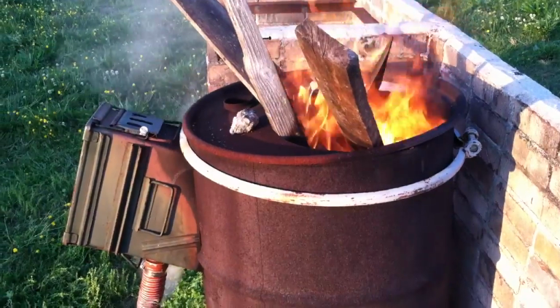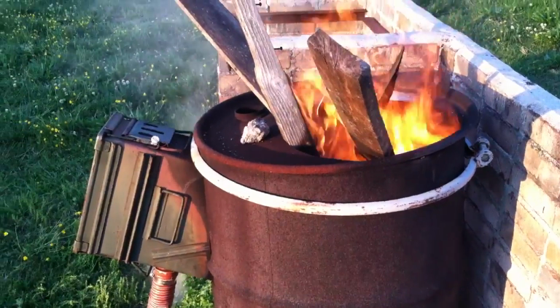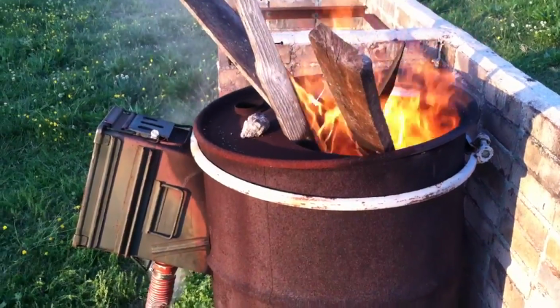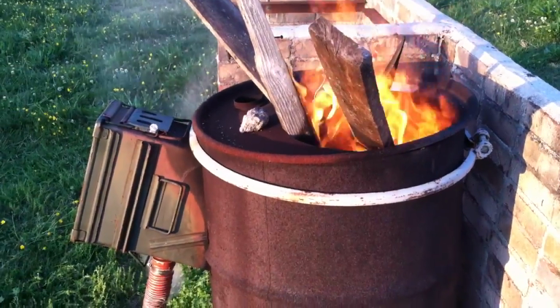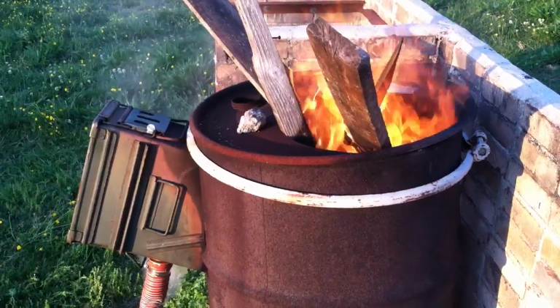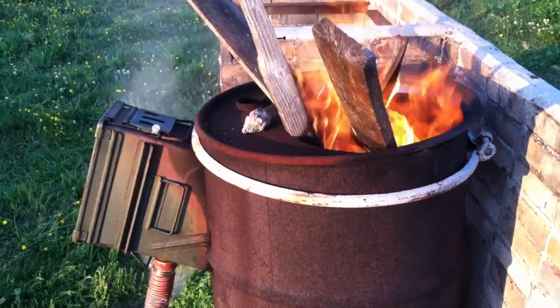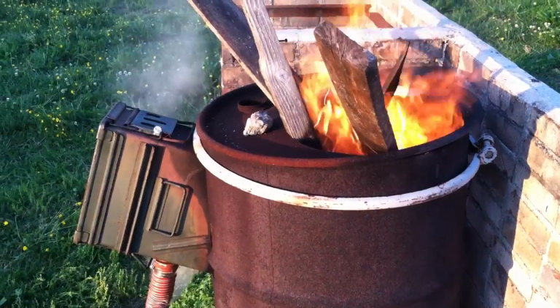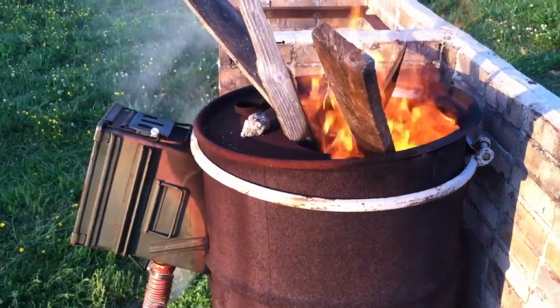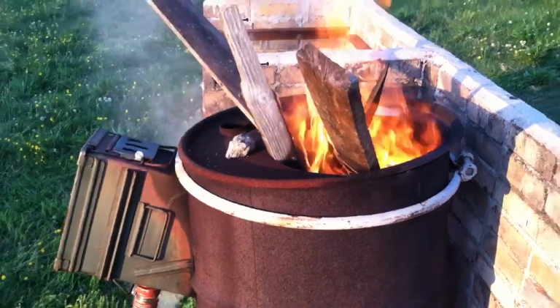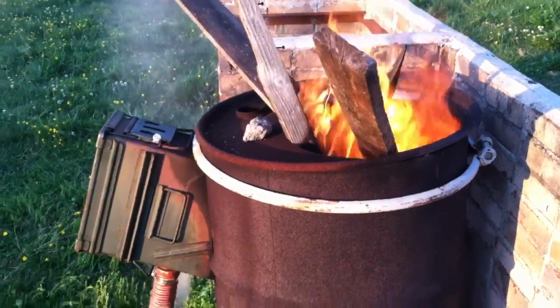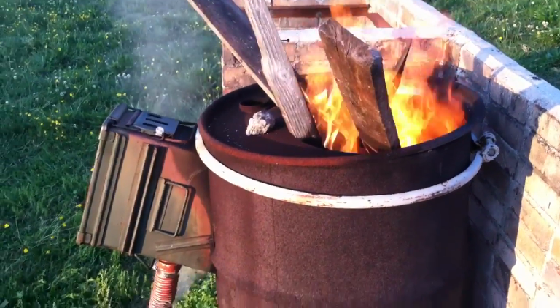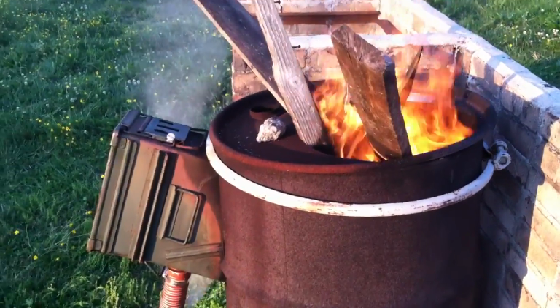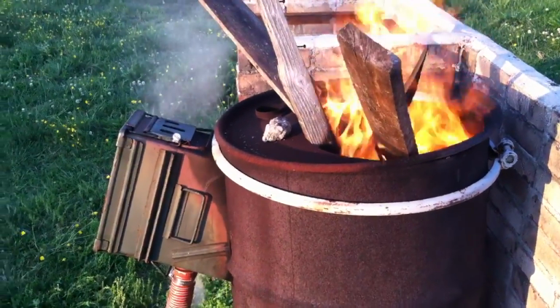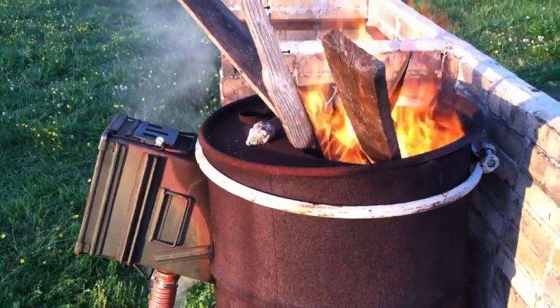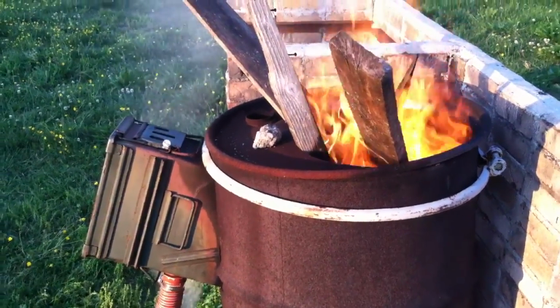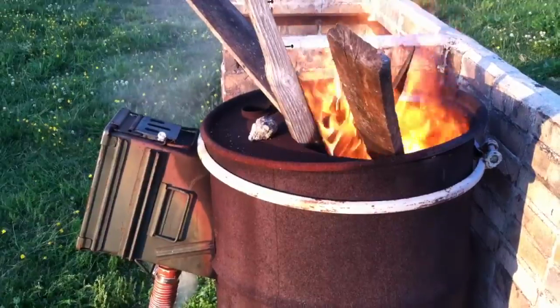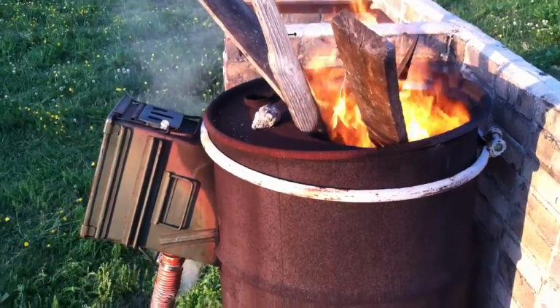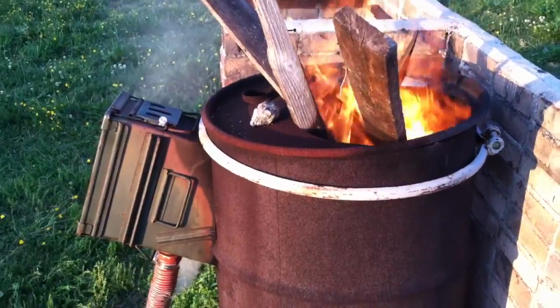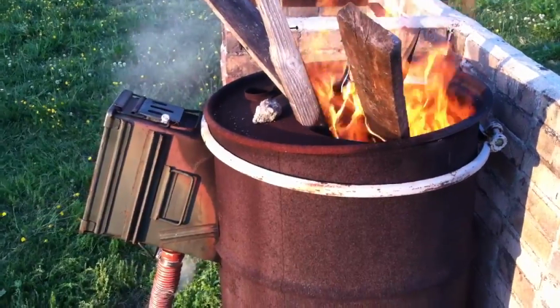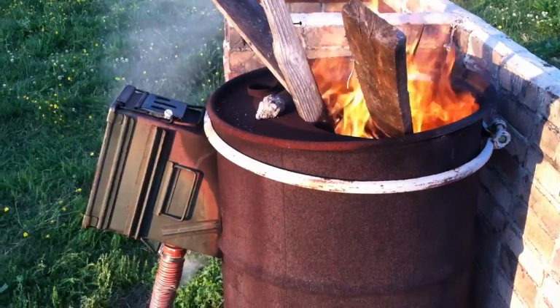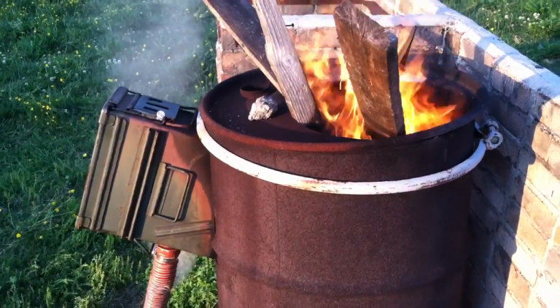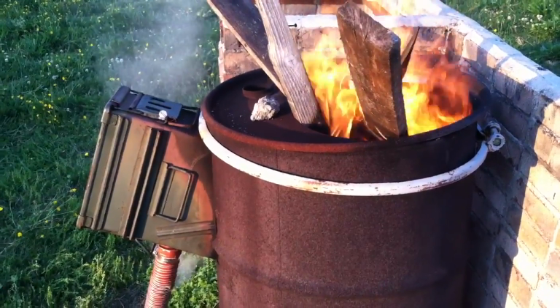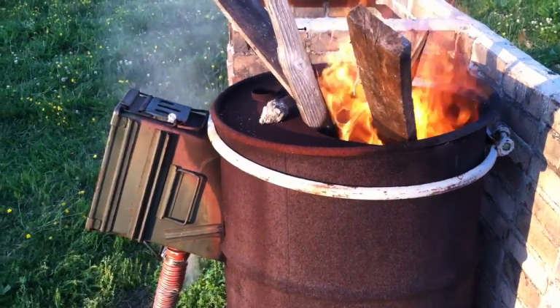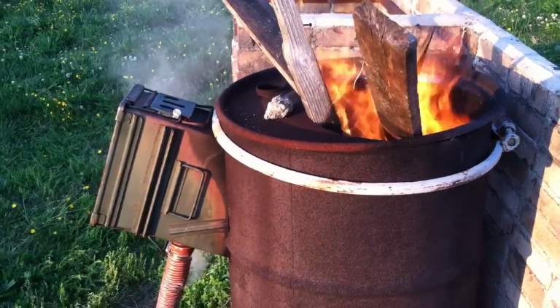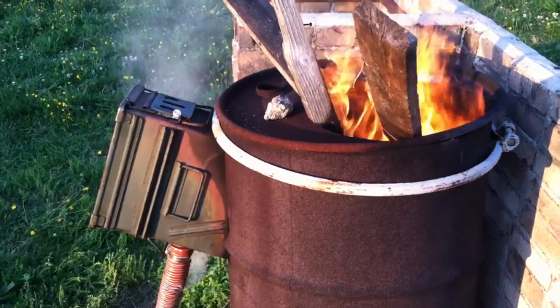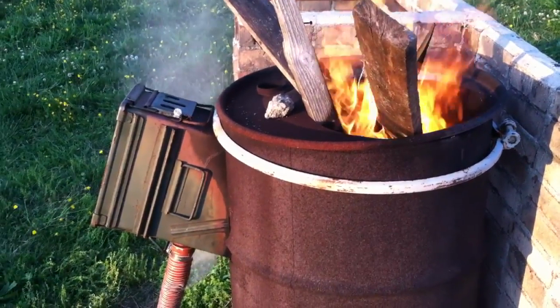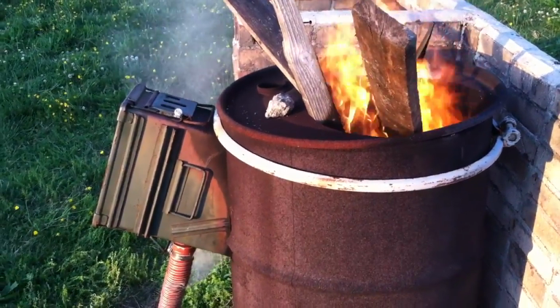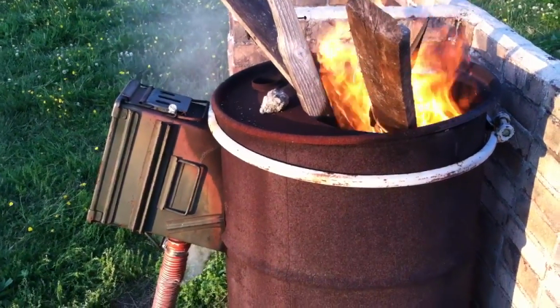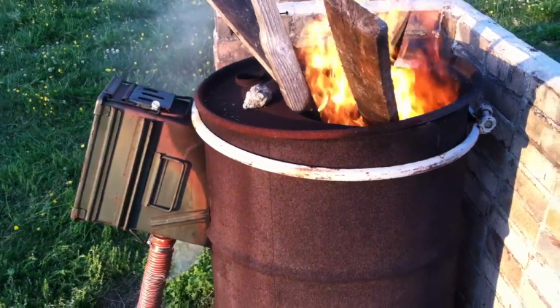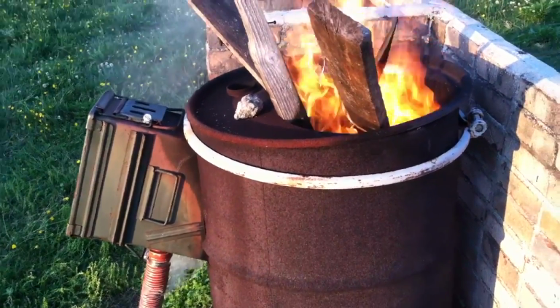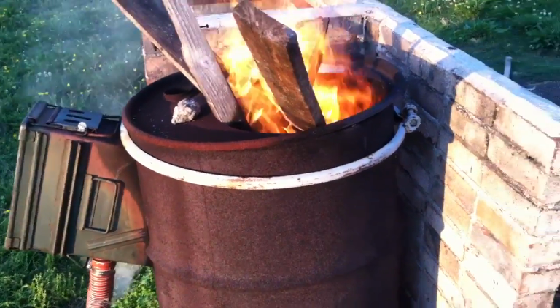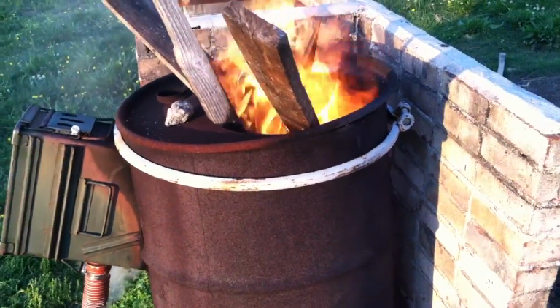Welcome to 7 Trumpets Prepper. In this video, I am going to fire up the wood gas fire for the first time — I think in about a year and a half. Is that right, John?